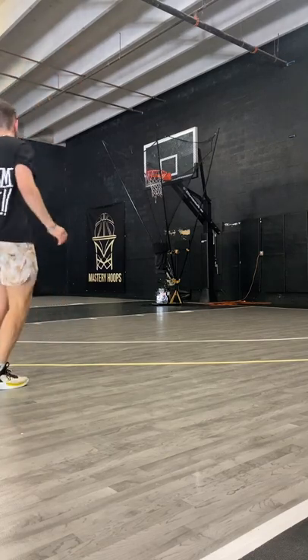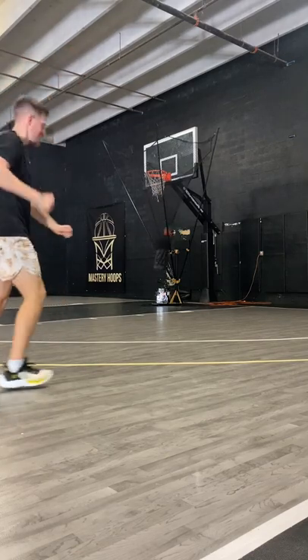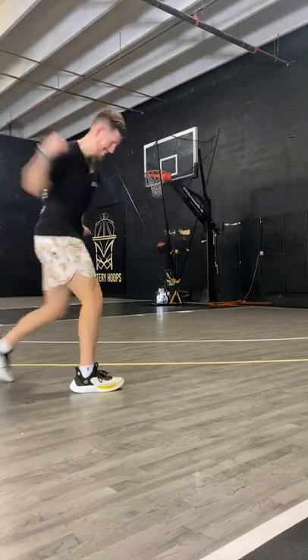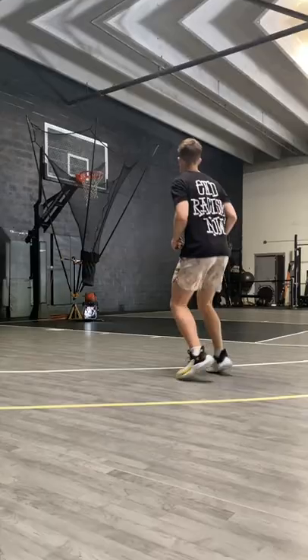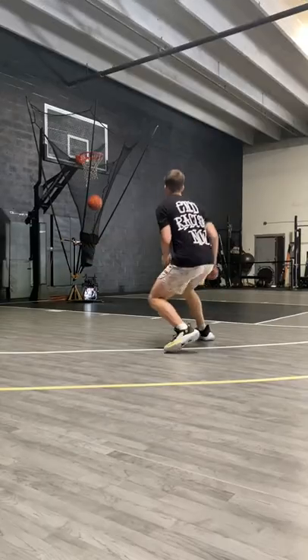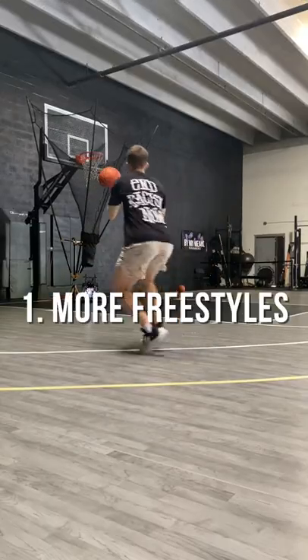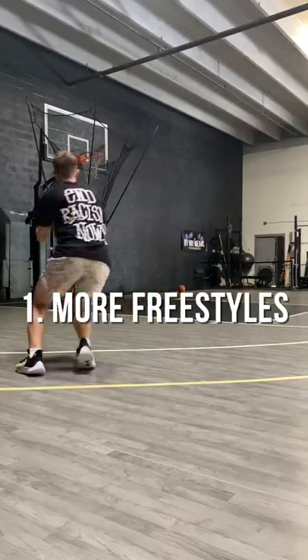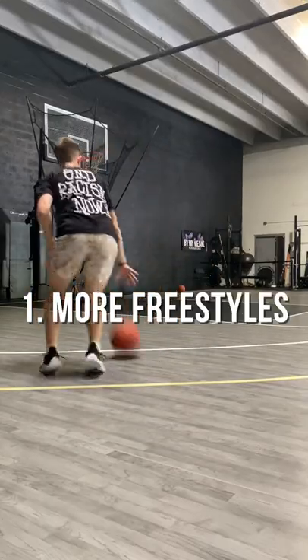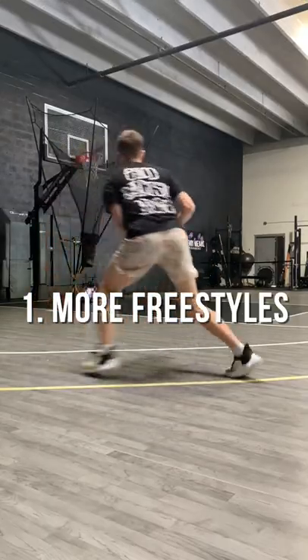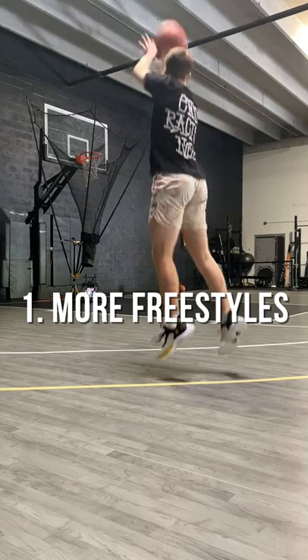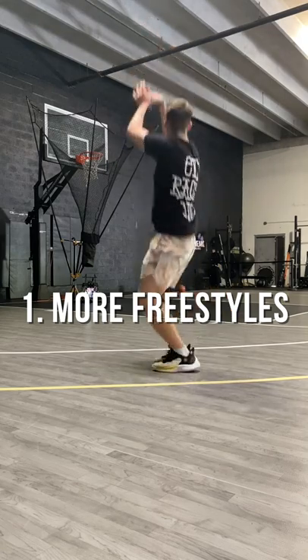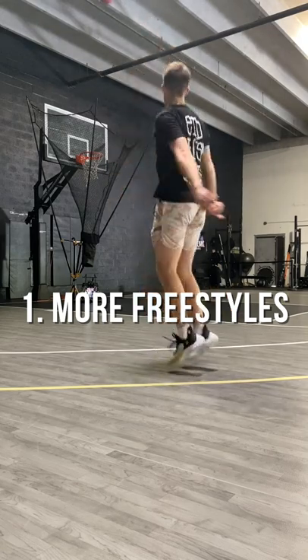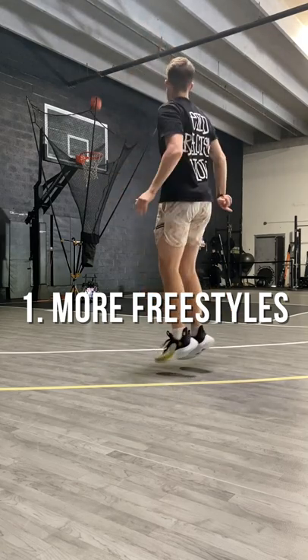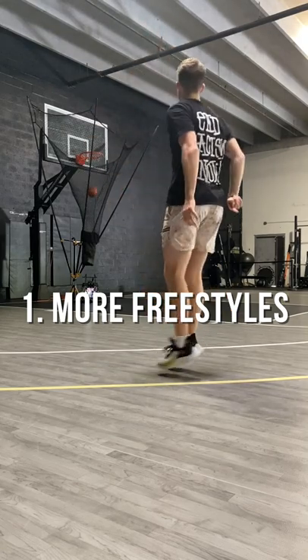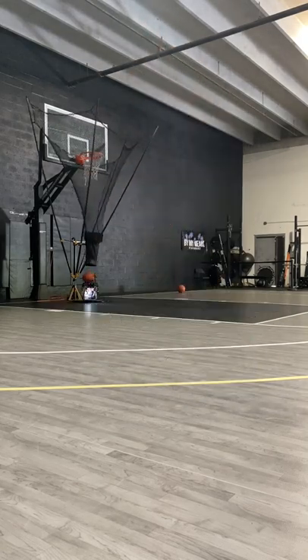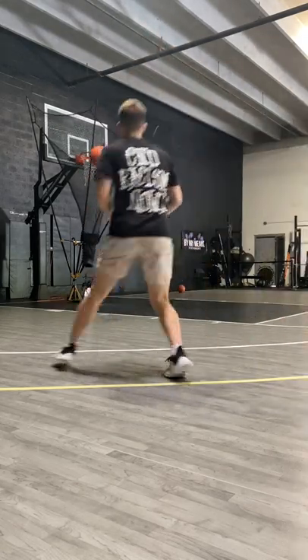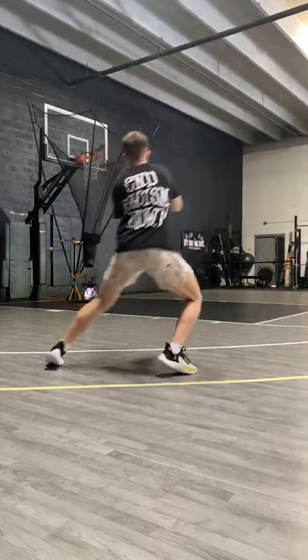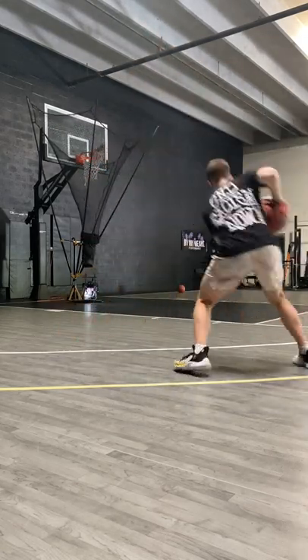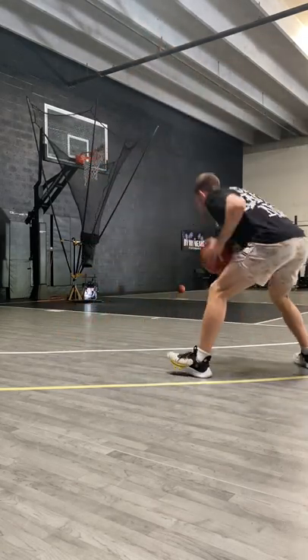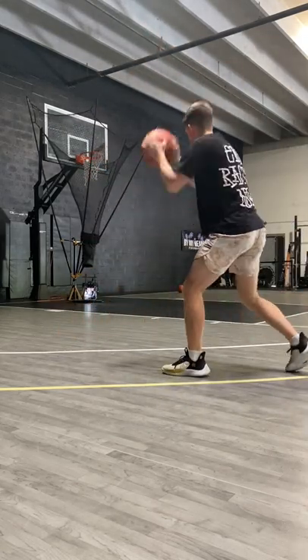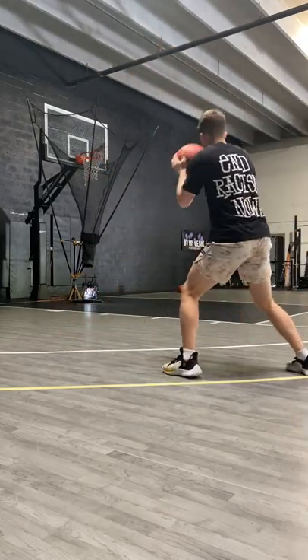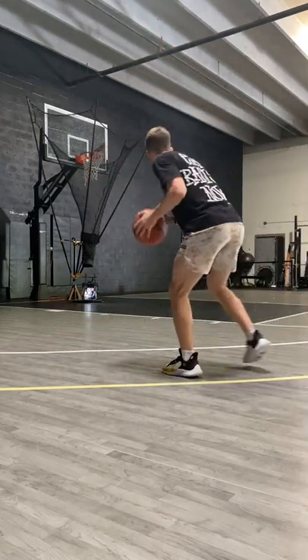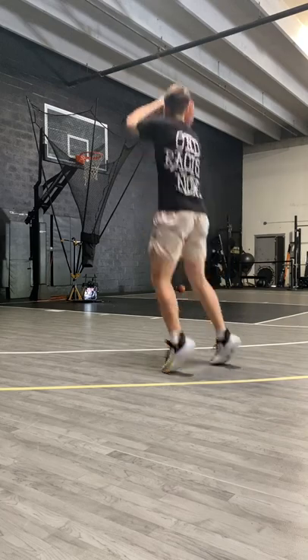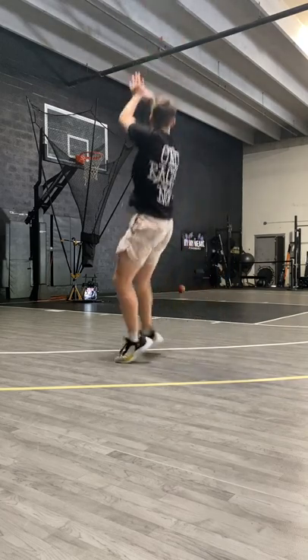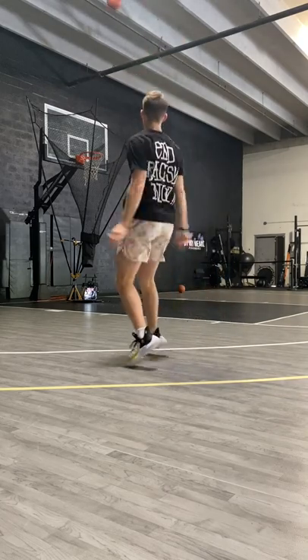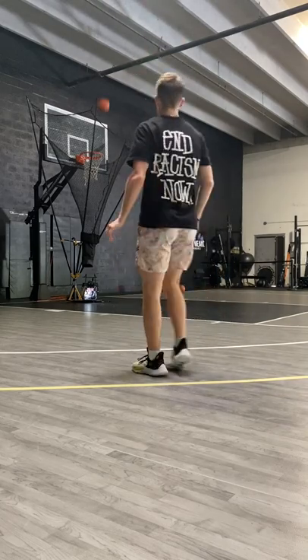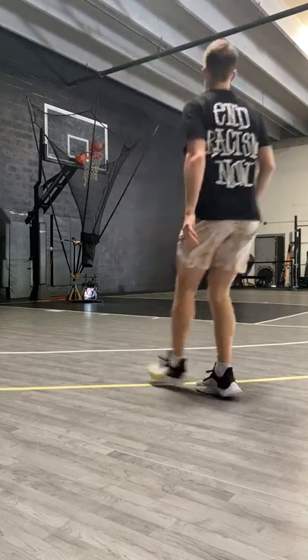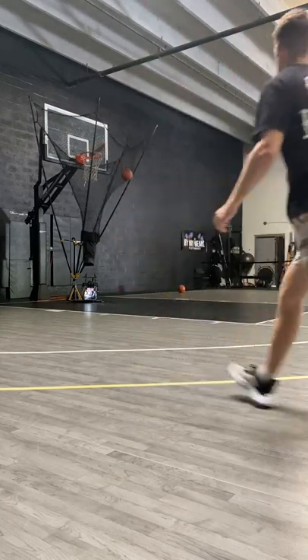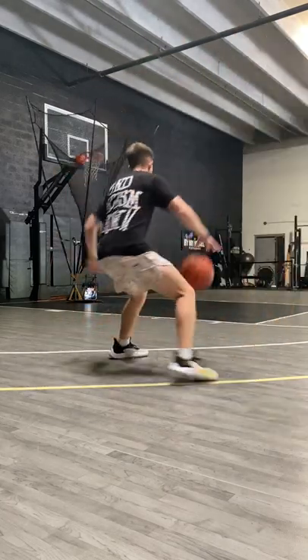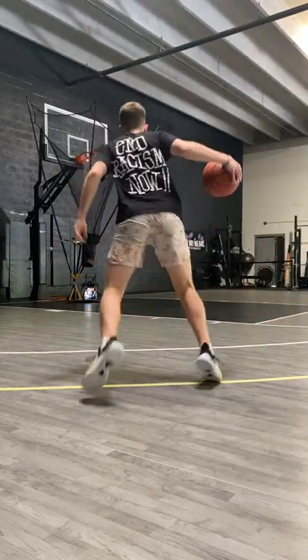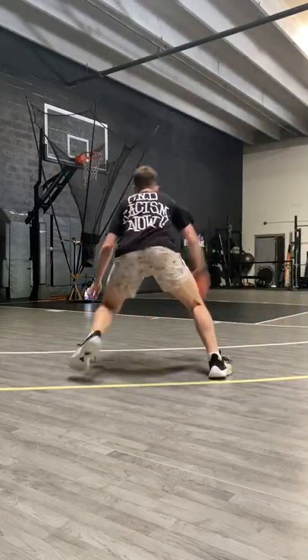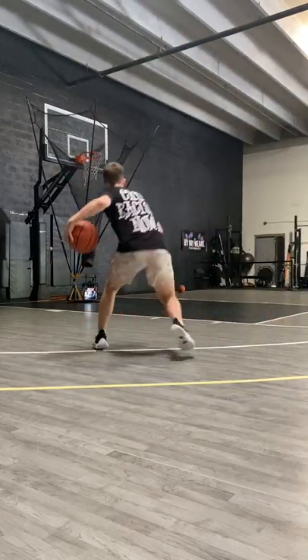Number one: more freestyling. Don't always feel like you have to shoot the same shot over and over again, or just shoot spot-up threes — the simple shots. Get creative and mix it up each time. Challenge yourself with different shots. Overall, have fun with it.